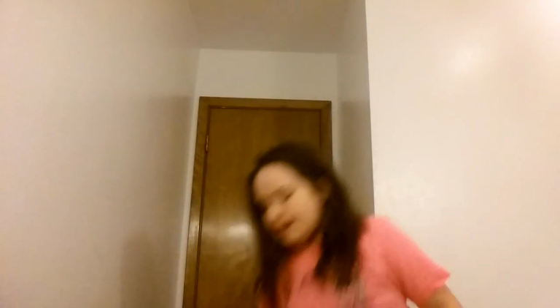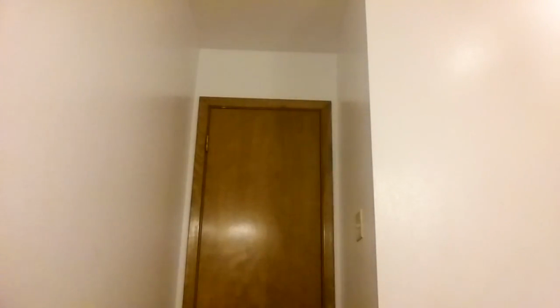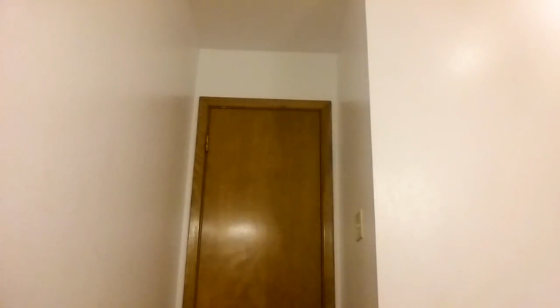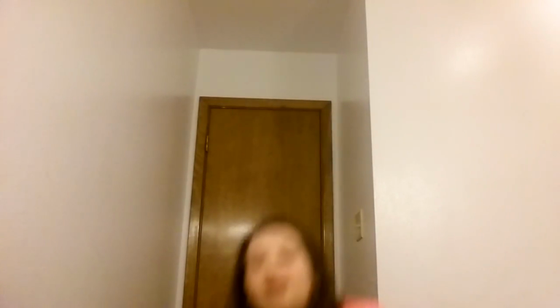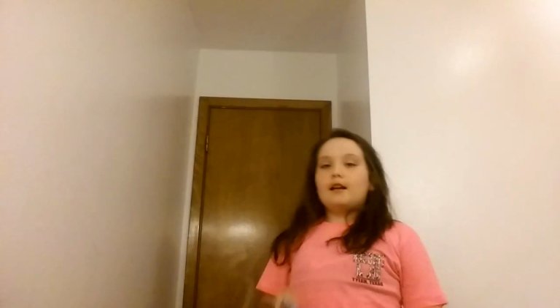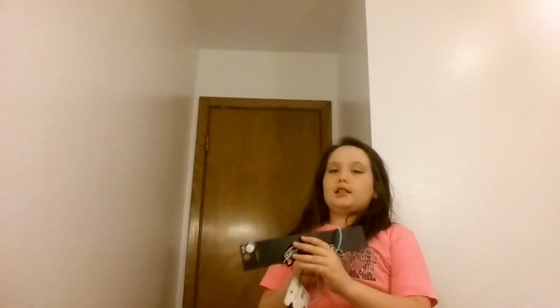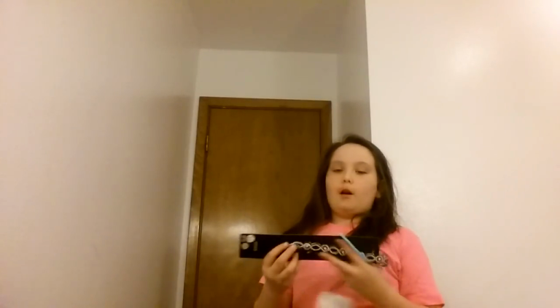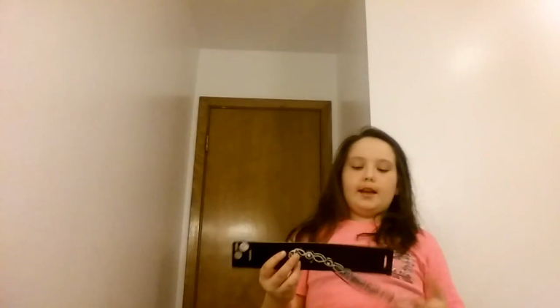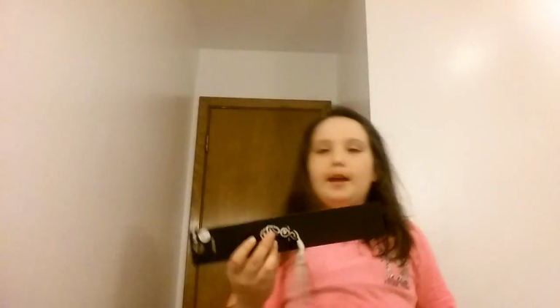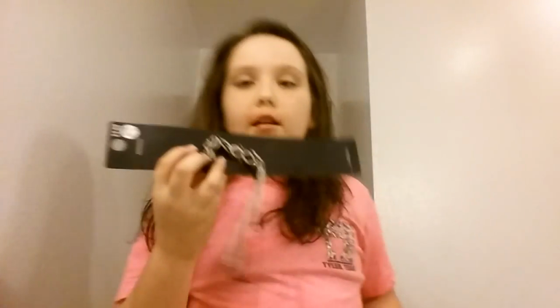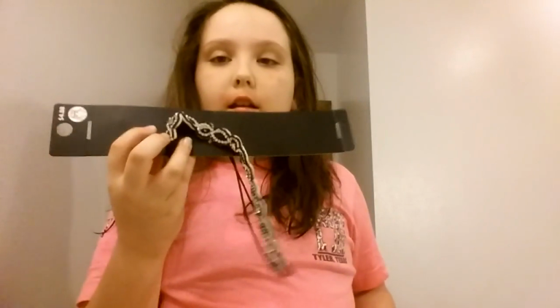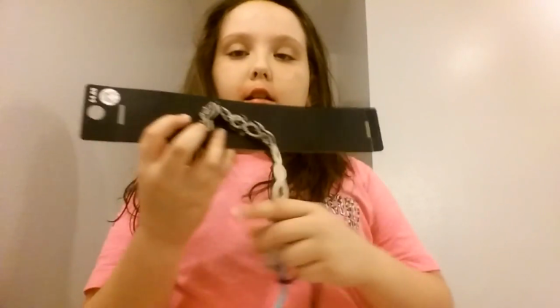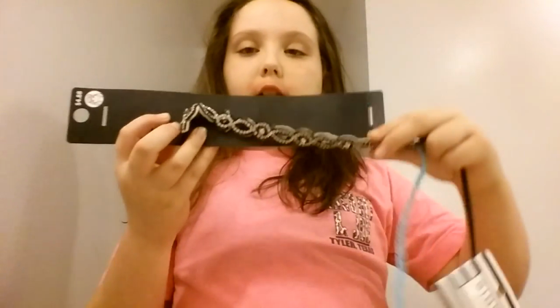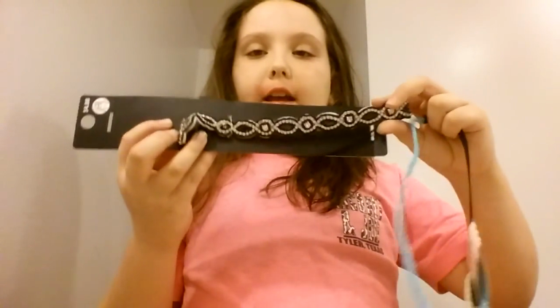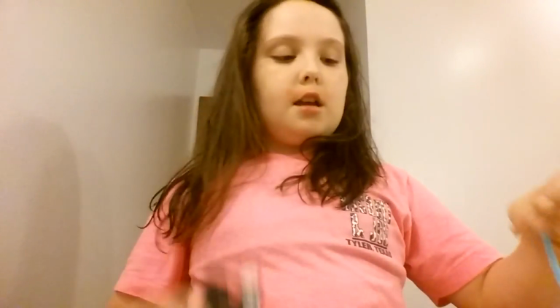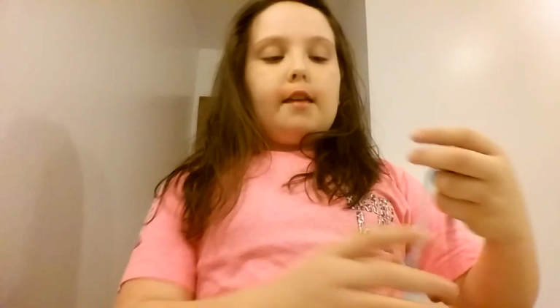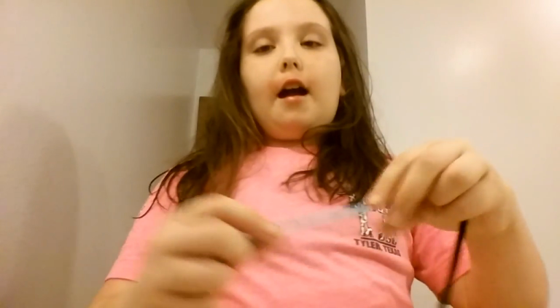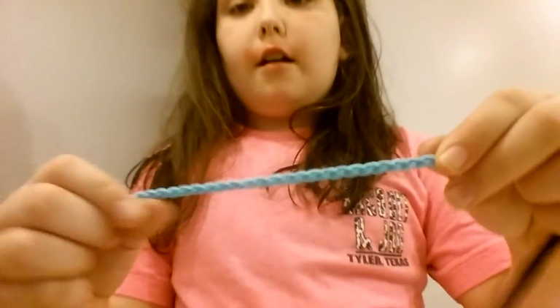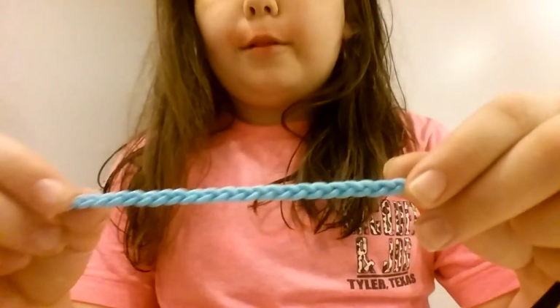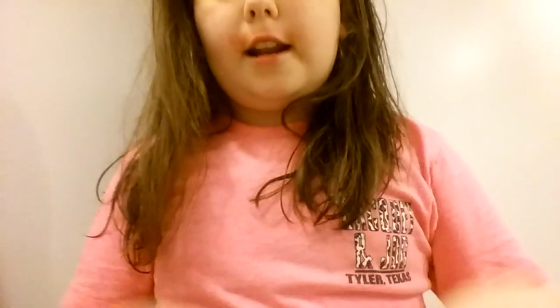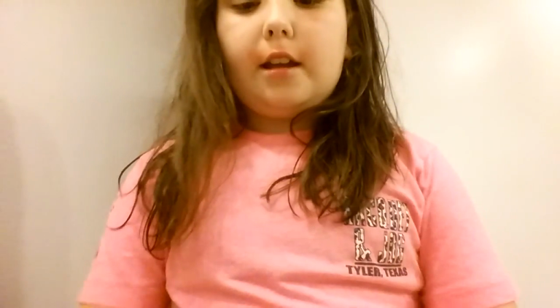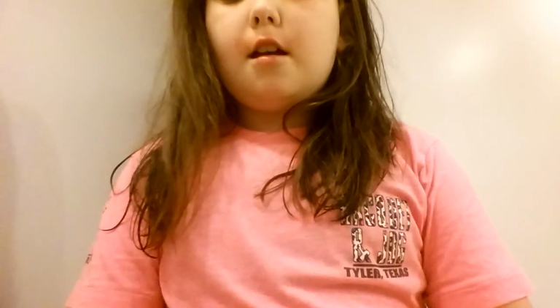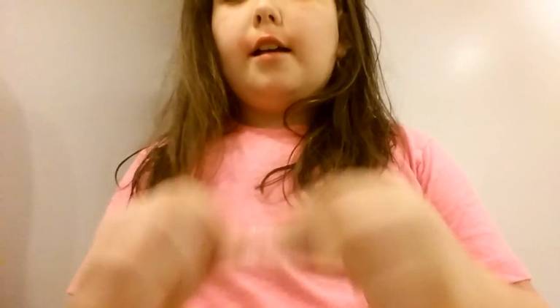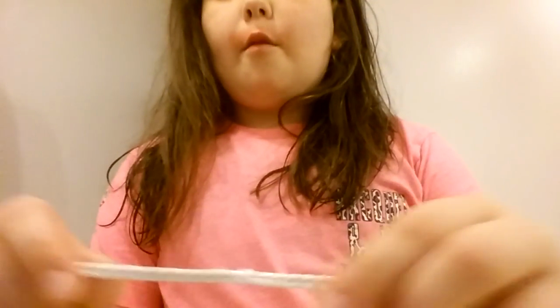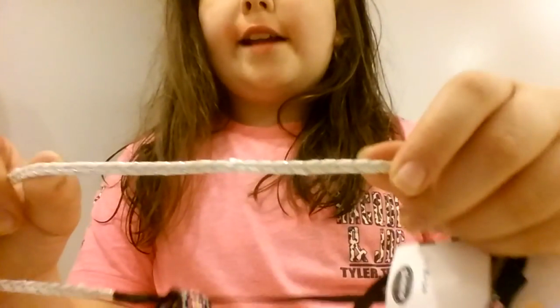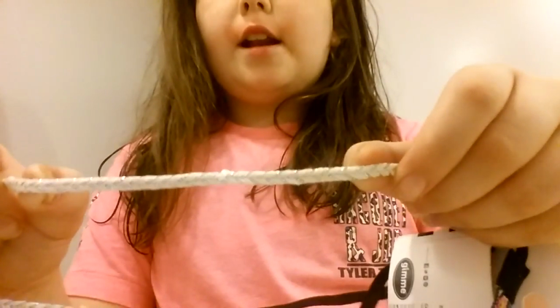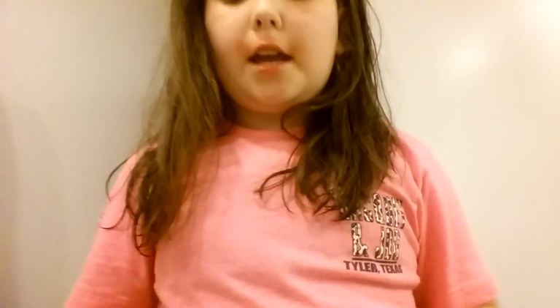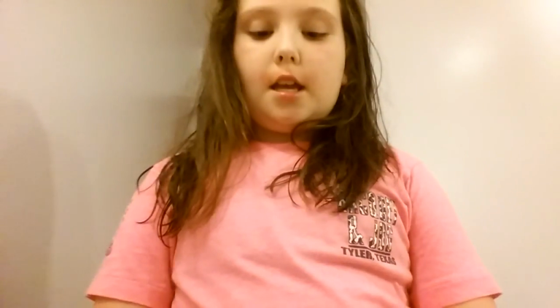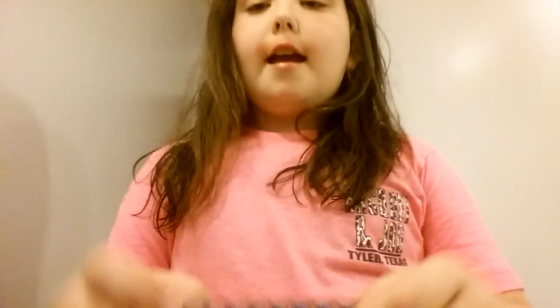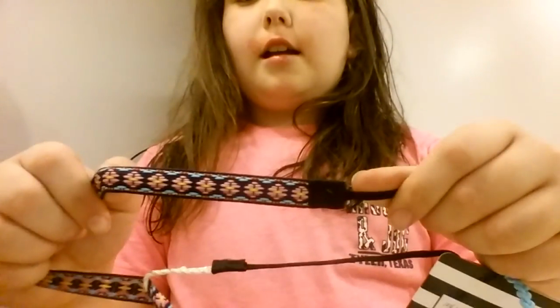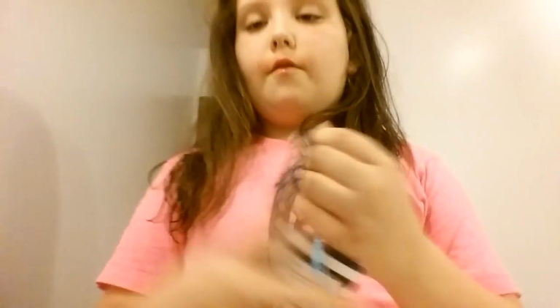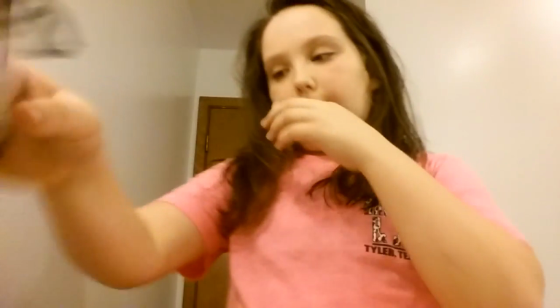I got a curling wand, I love it. And then I got a hairbrush straightener. And then I got a sparkly headband, a blue braided headband, a silver and white braided headband, and then a colorful headband.